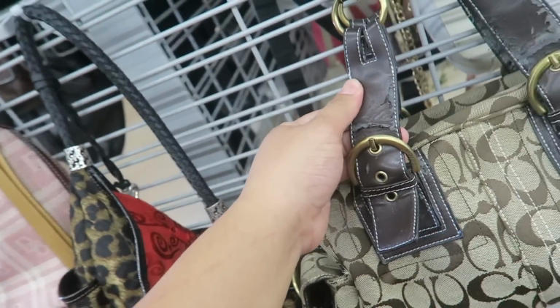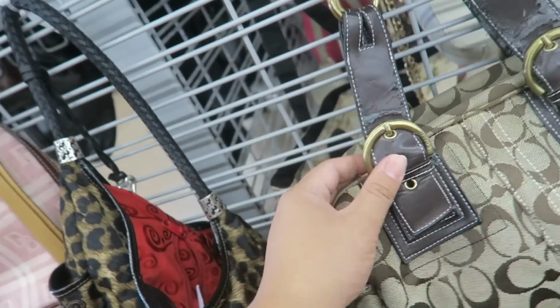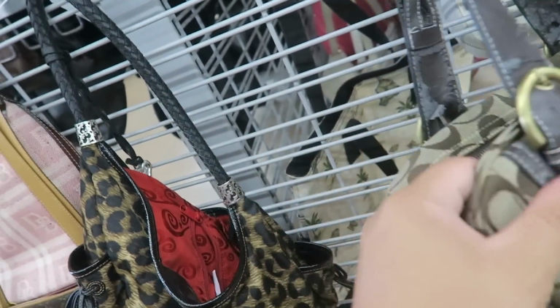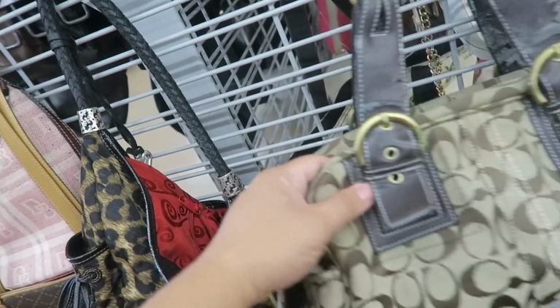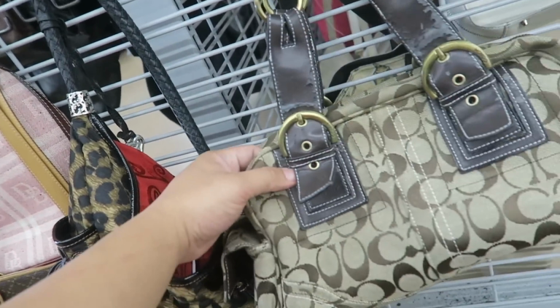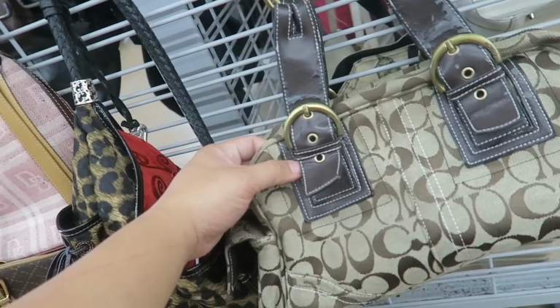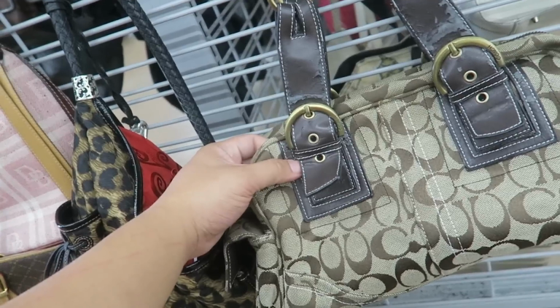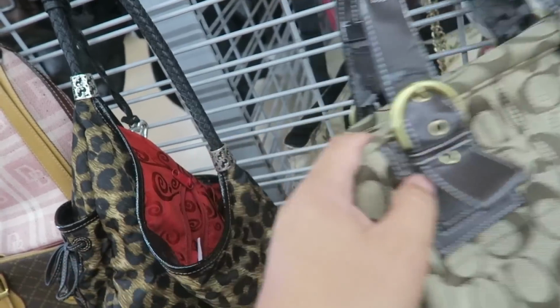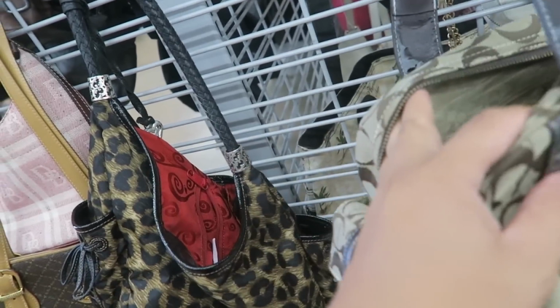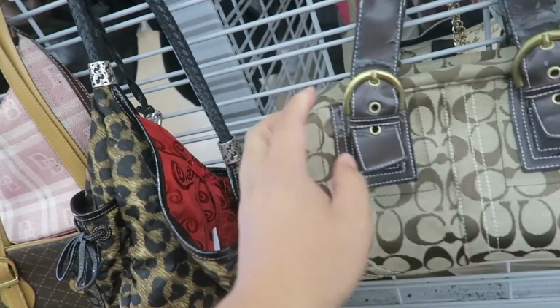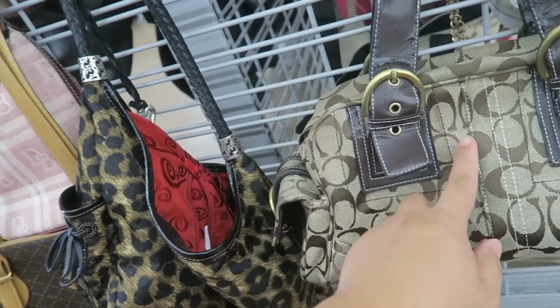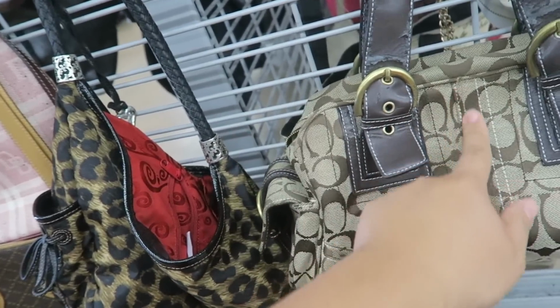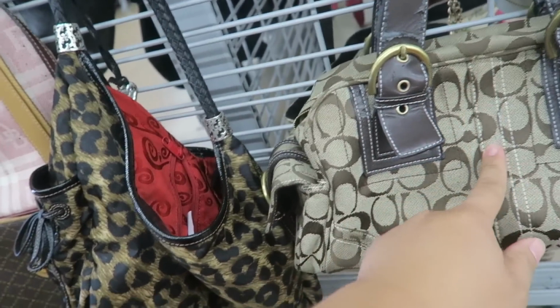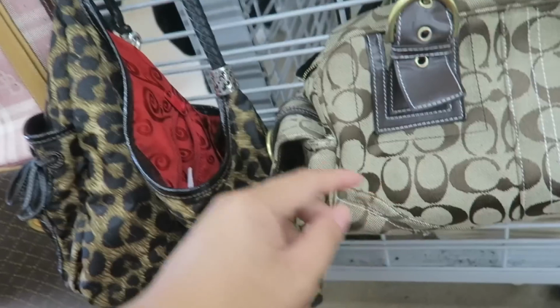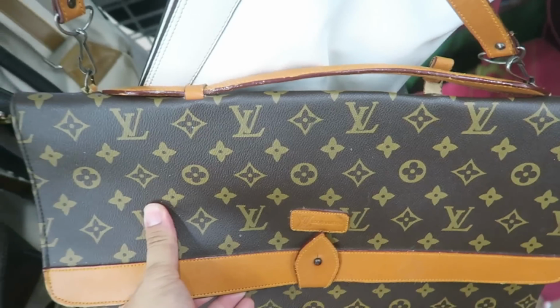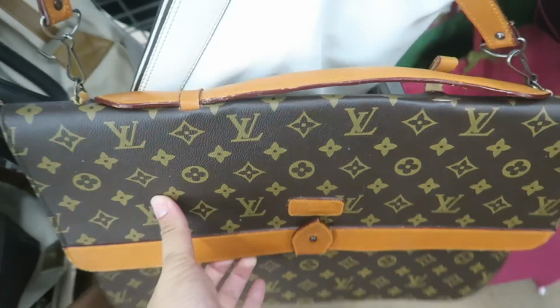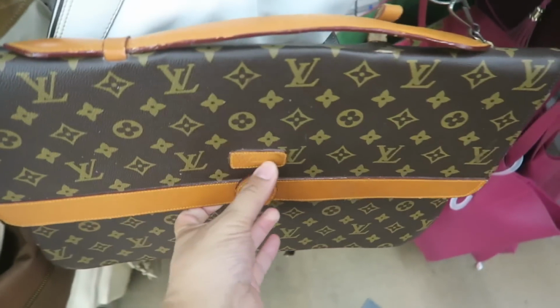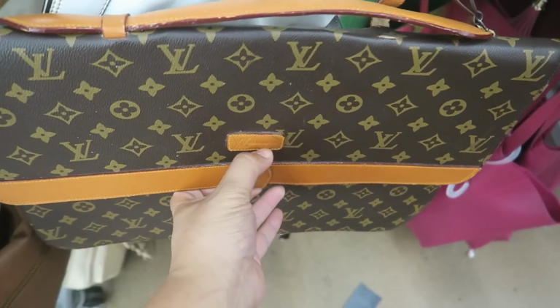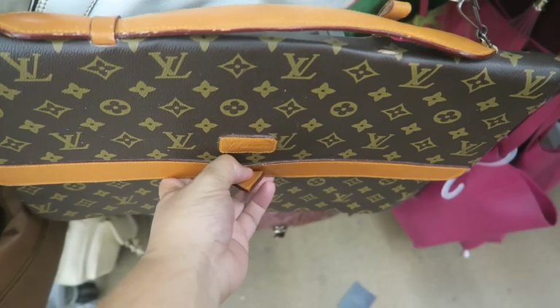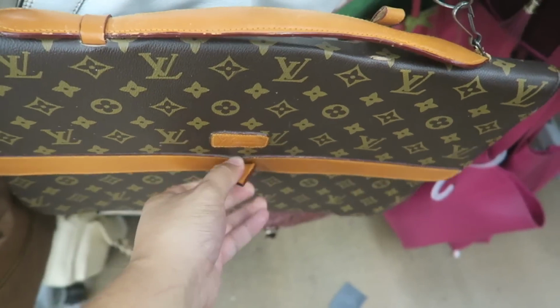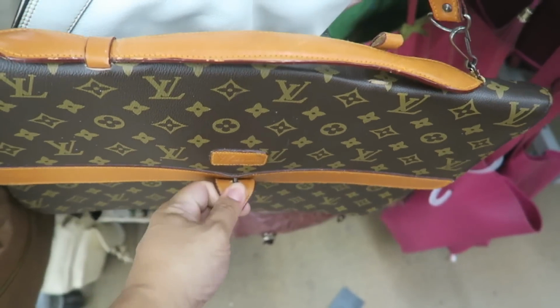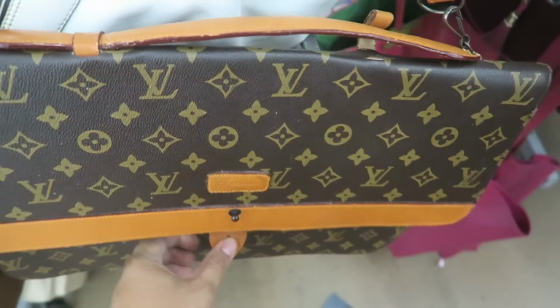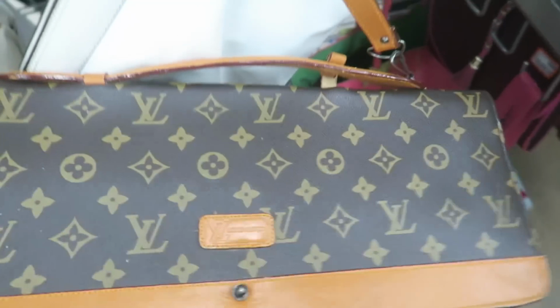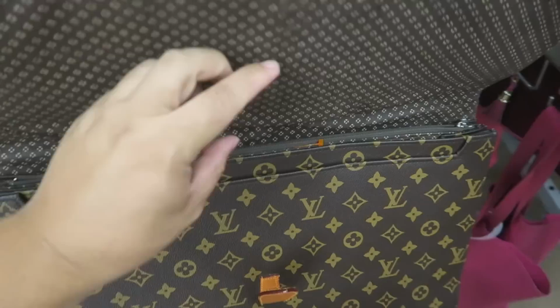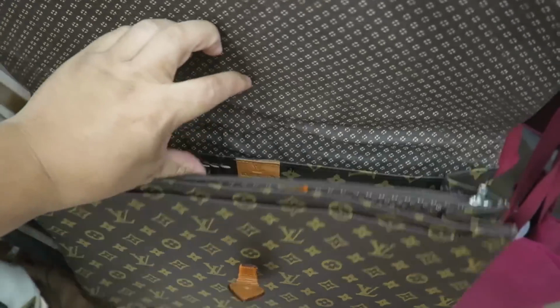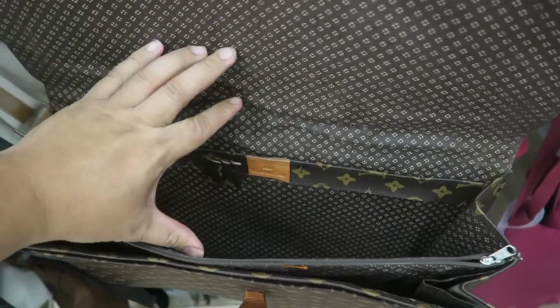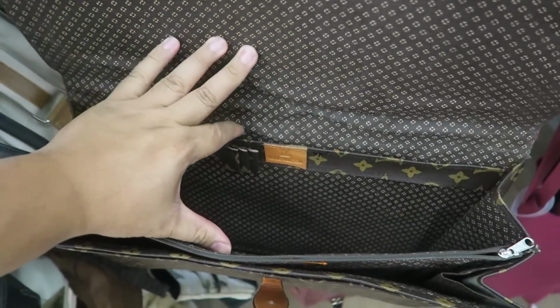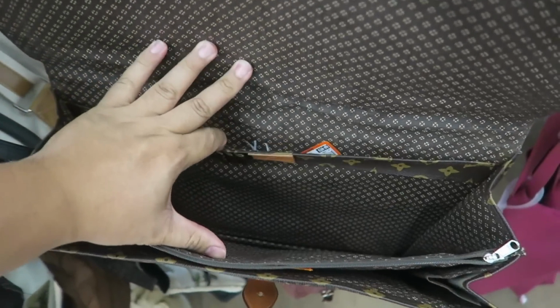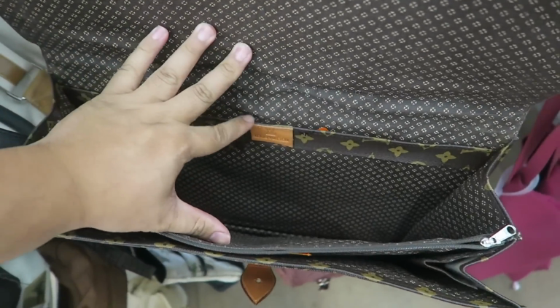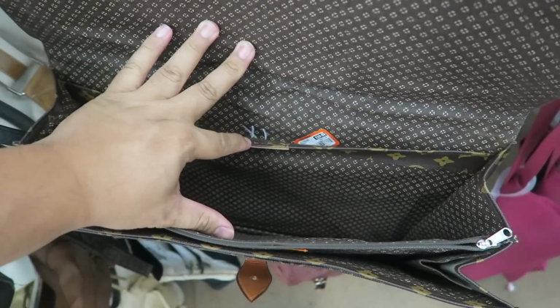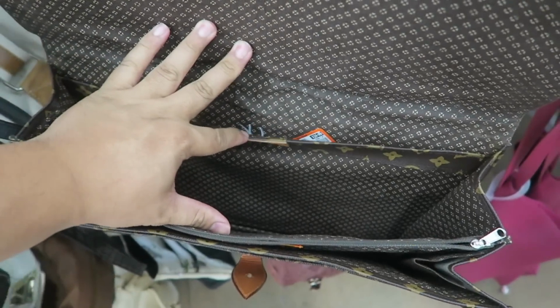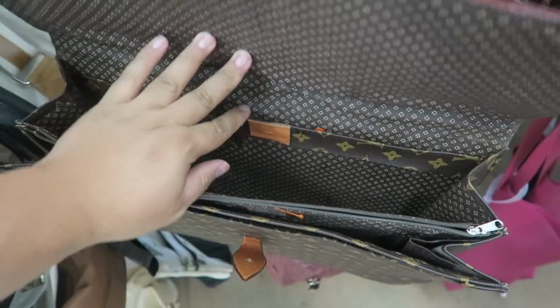This one is fake. Also, the seeds need to be lined up. I just found this fake Louis Vuitton — it's super fake and it's $40.